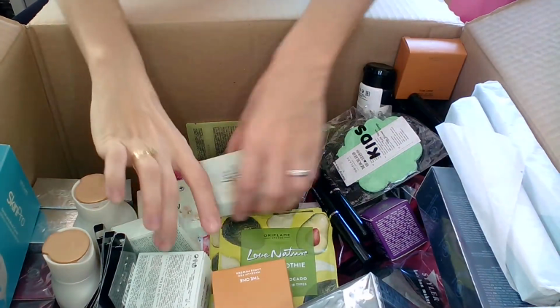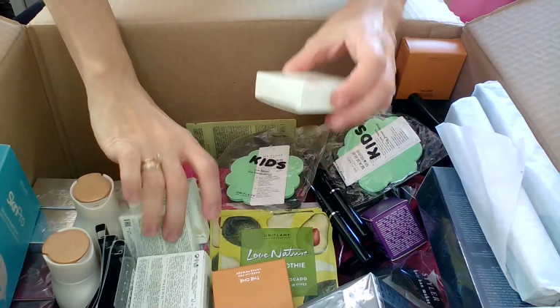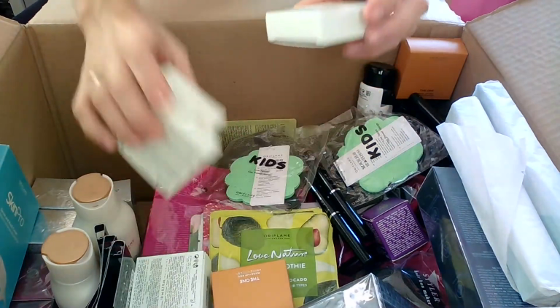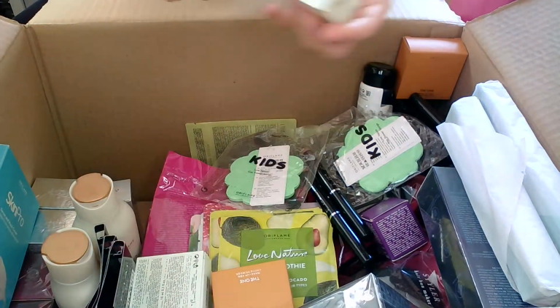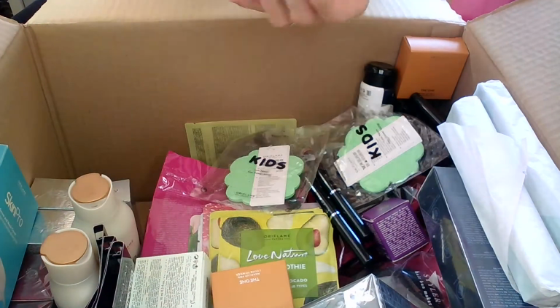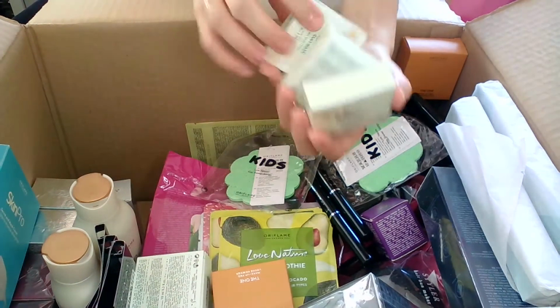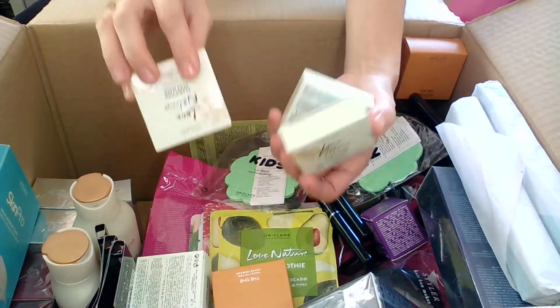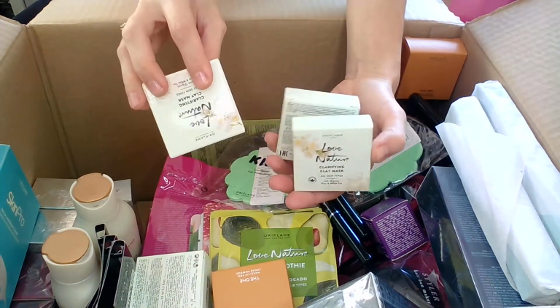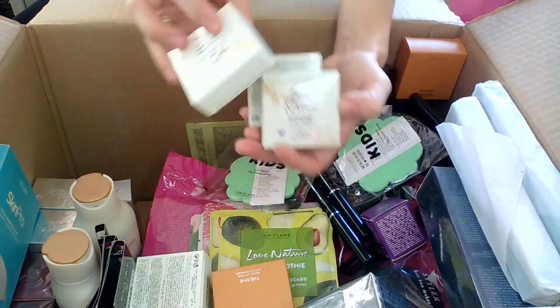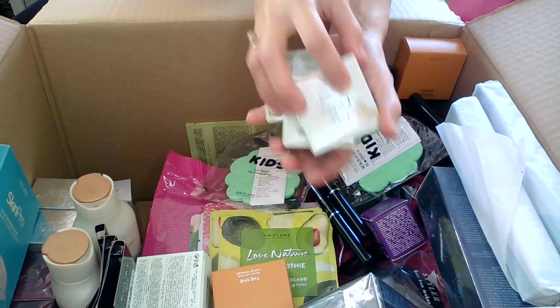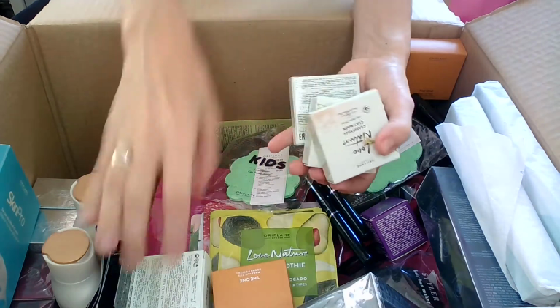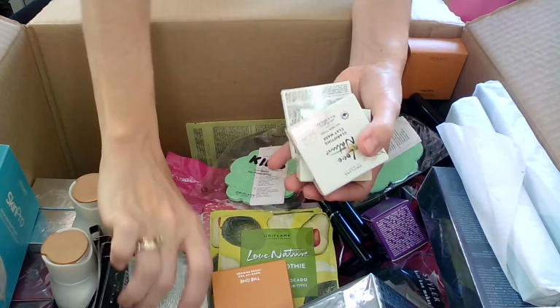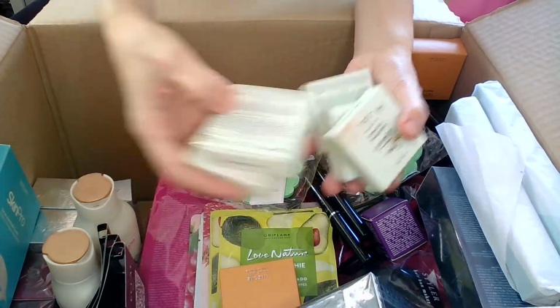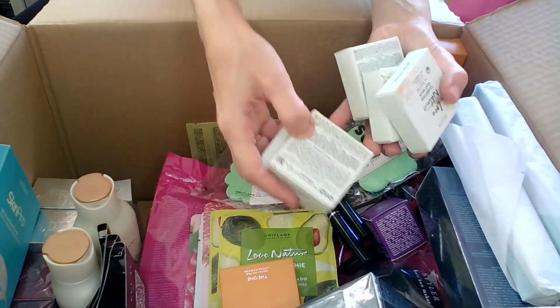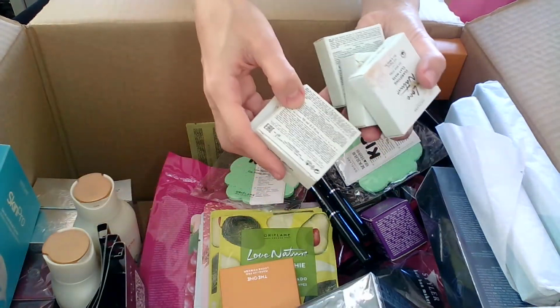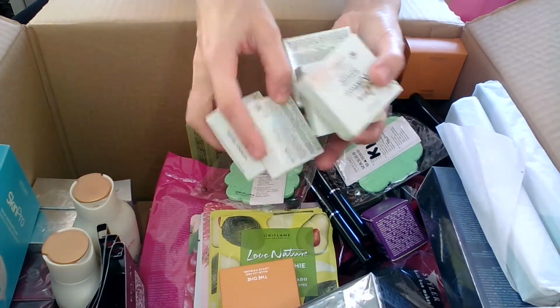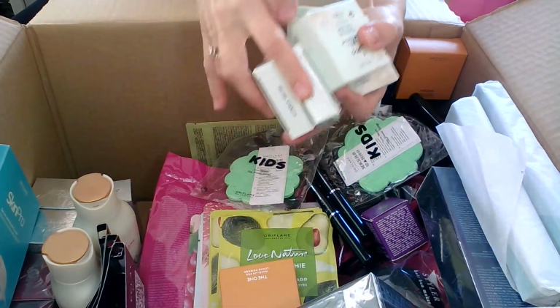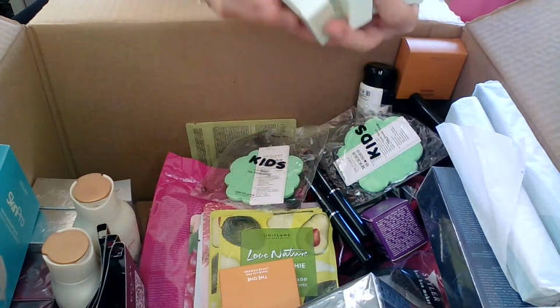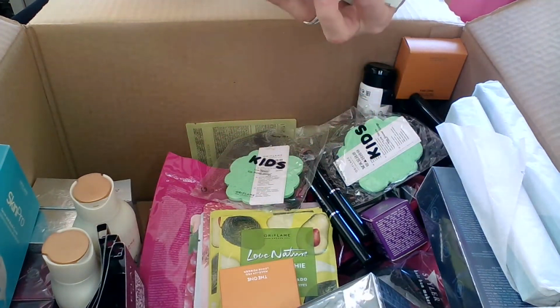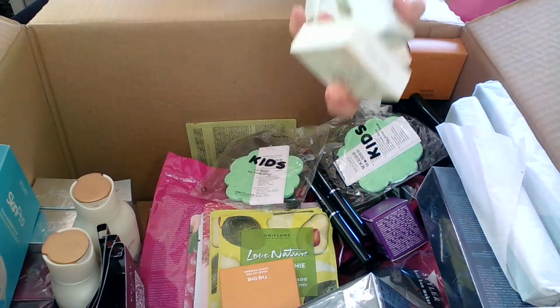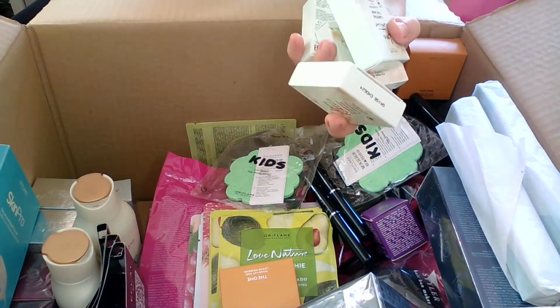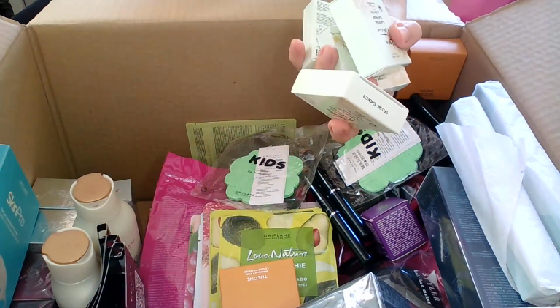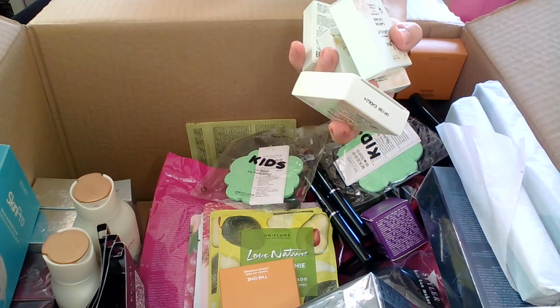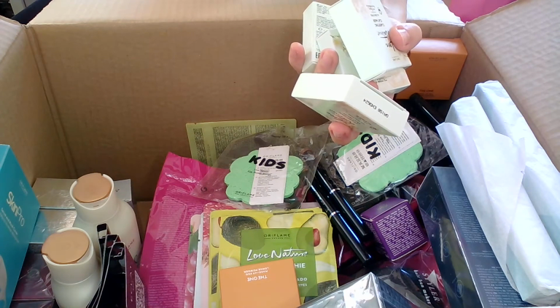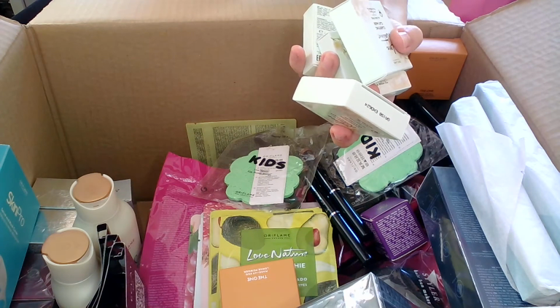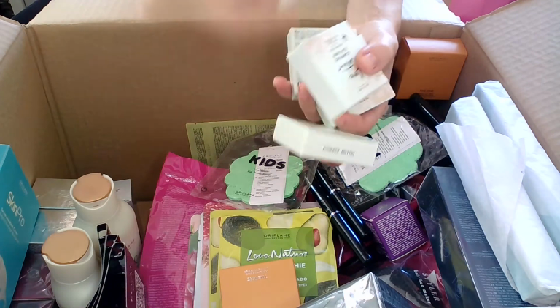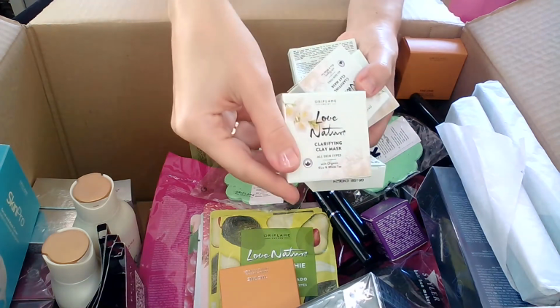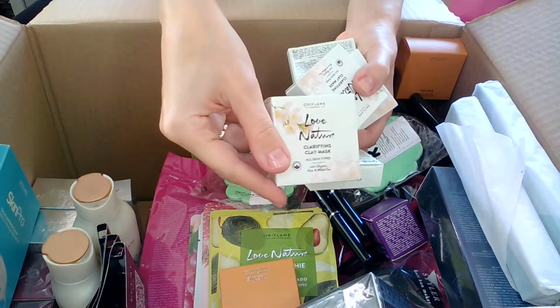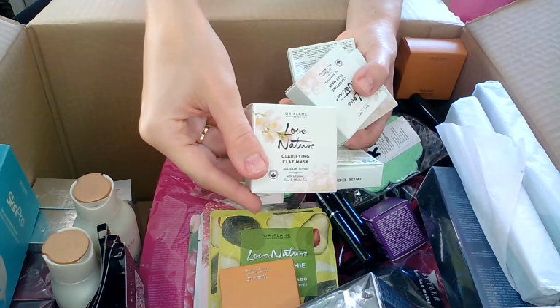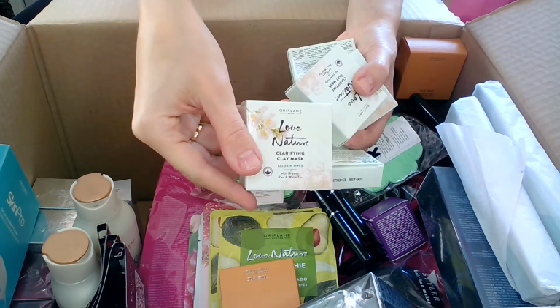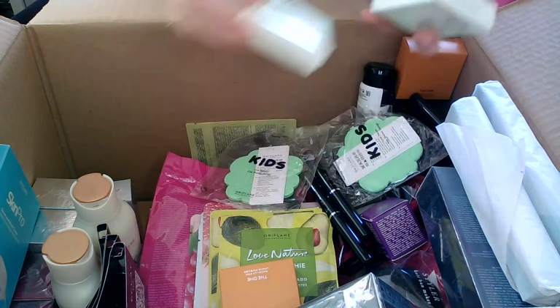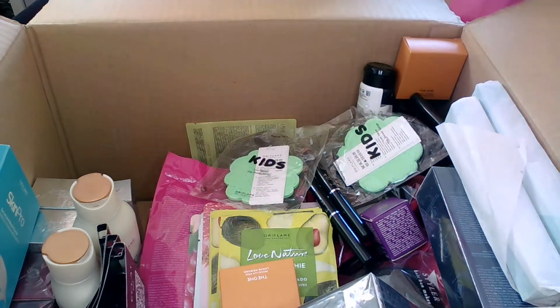I ordered 10 clarifying clay masks because they were on offer. They contain organic rice and white tea and are suitable for all skin types.